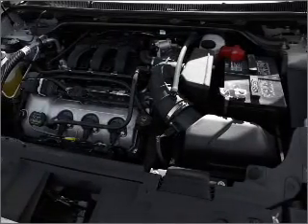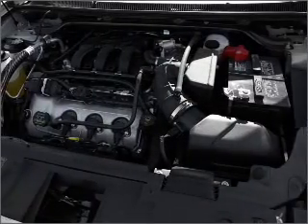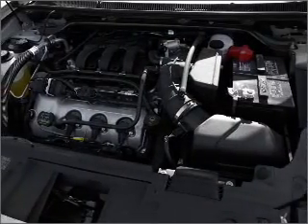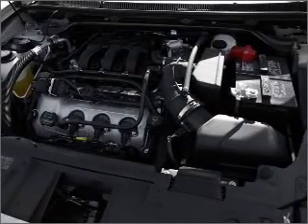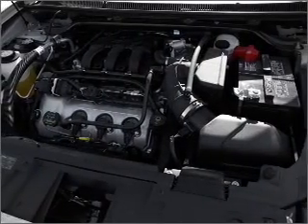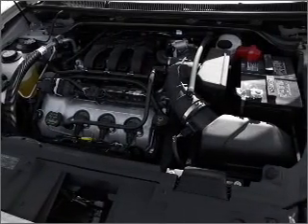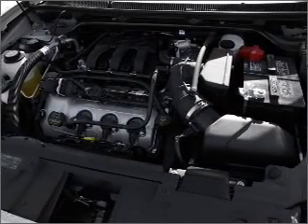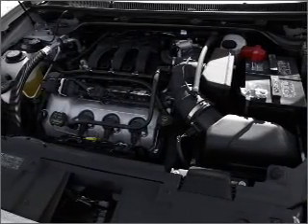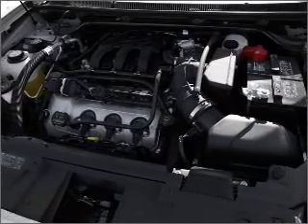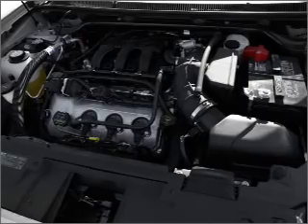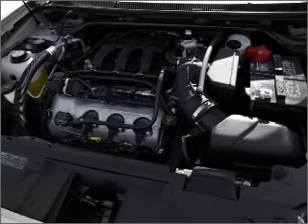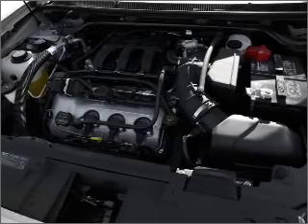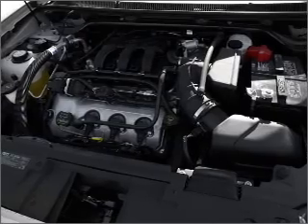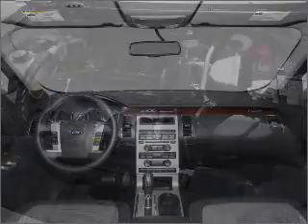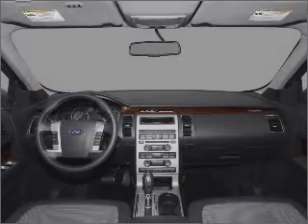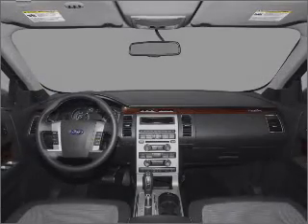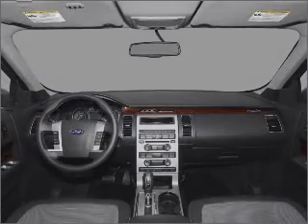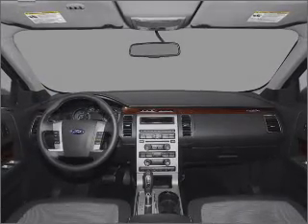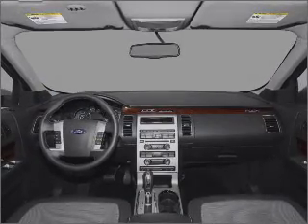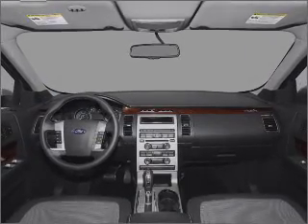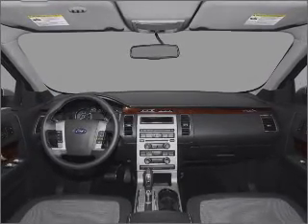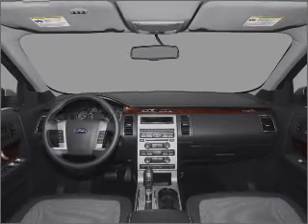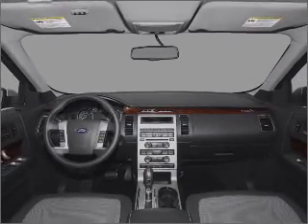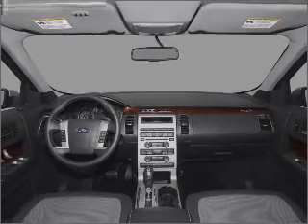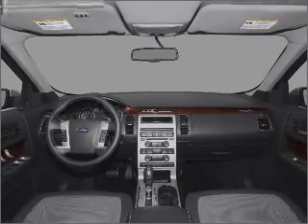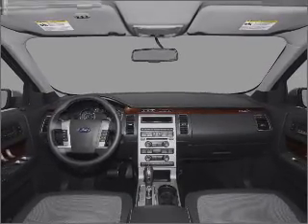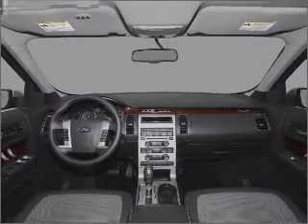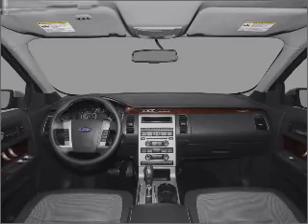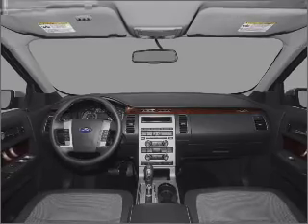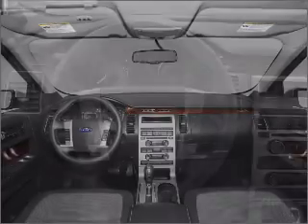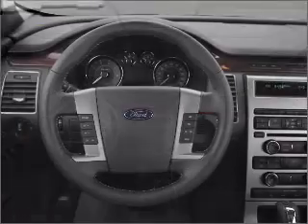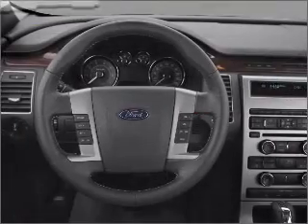Heated seats make cold-weather driving more endurable. Memory settings are just one of the extras. Let us put you in the driver's seat today. Call or click to contact us.